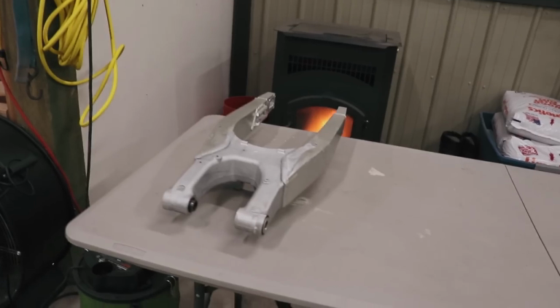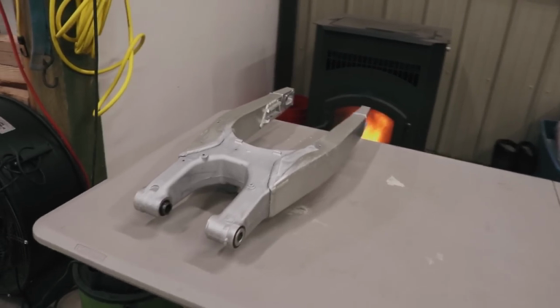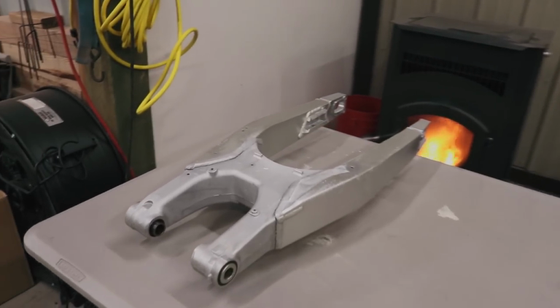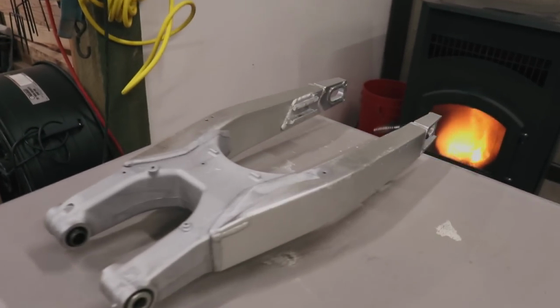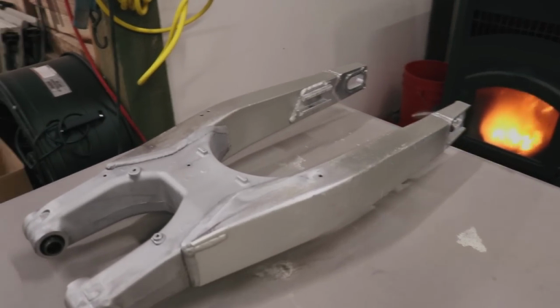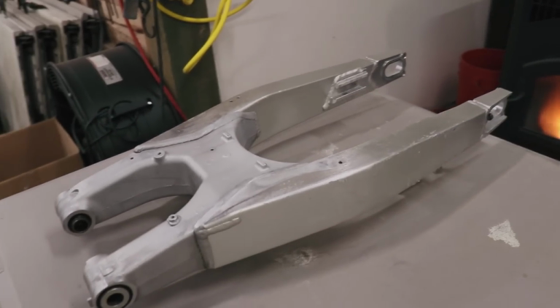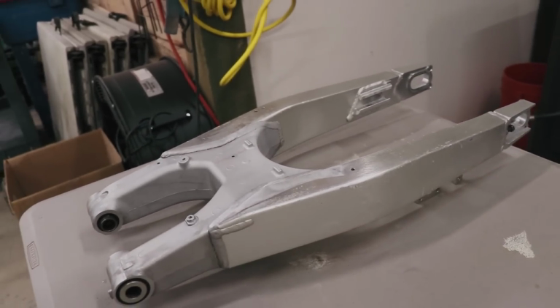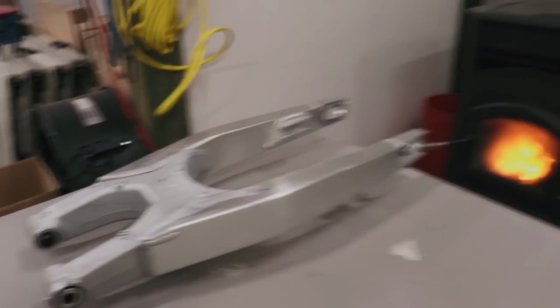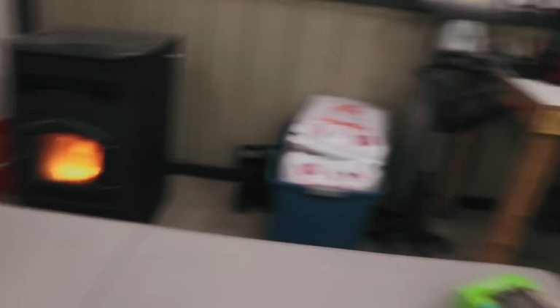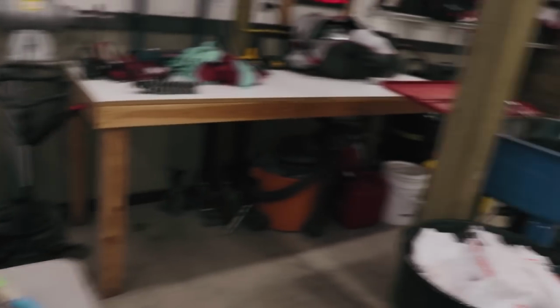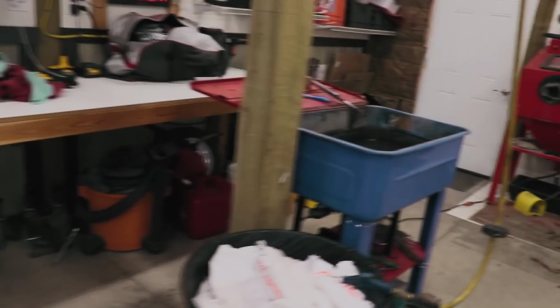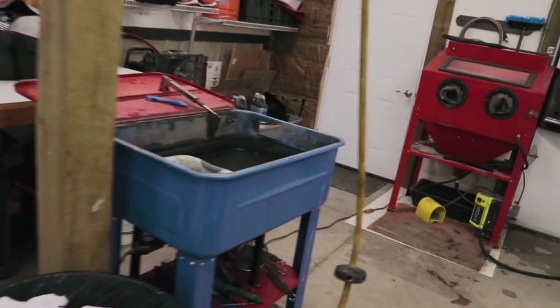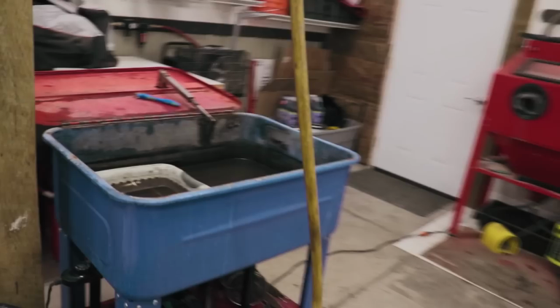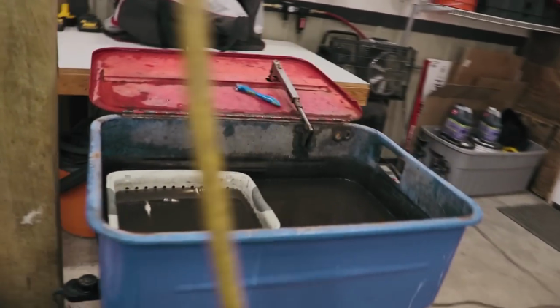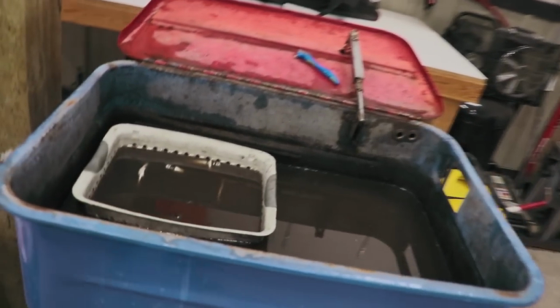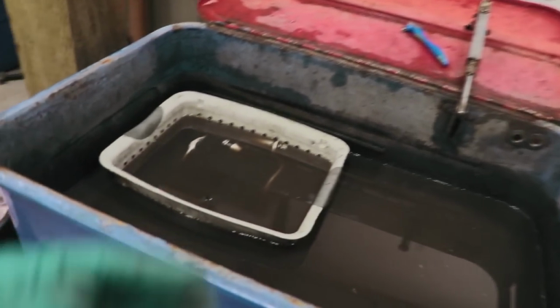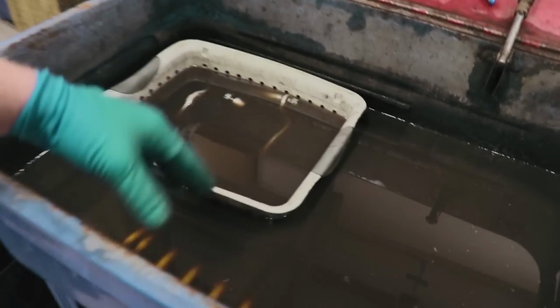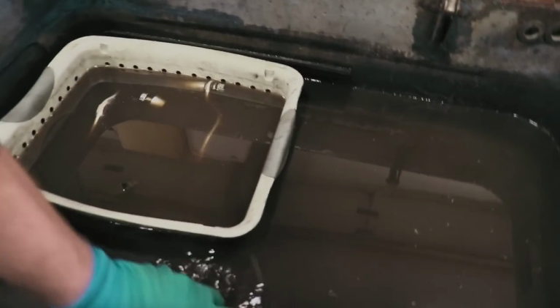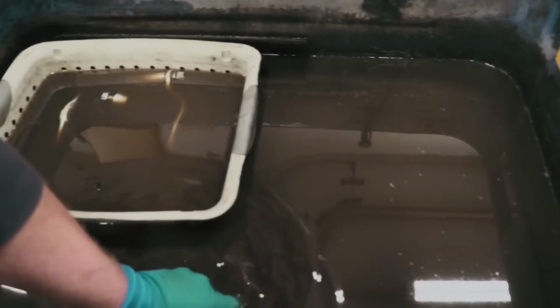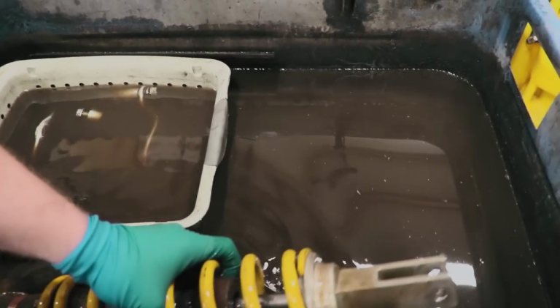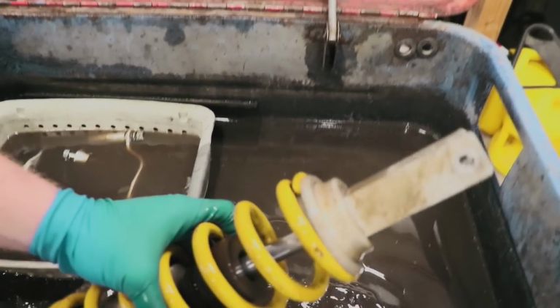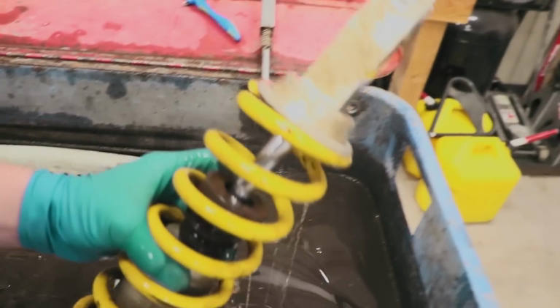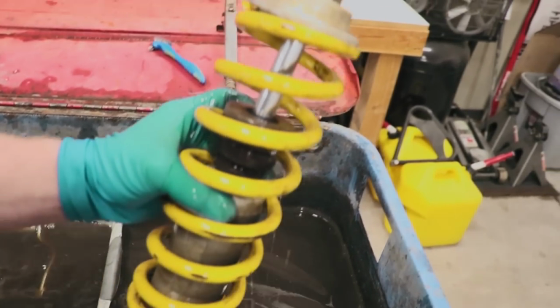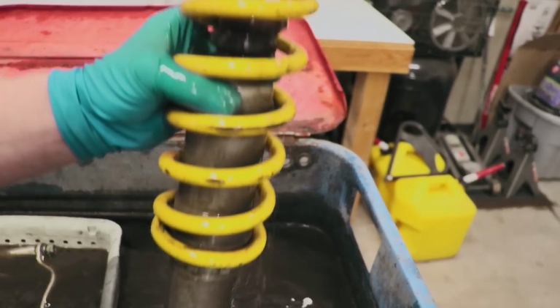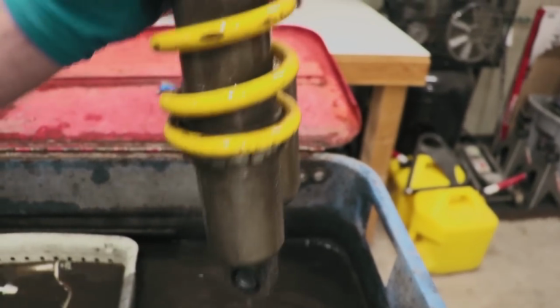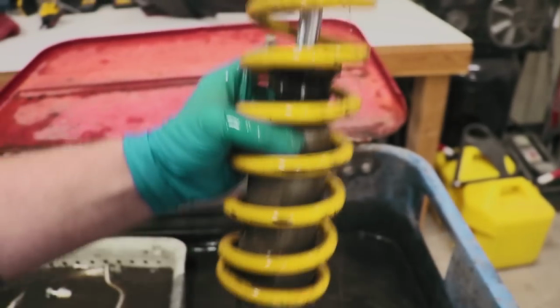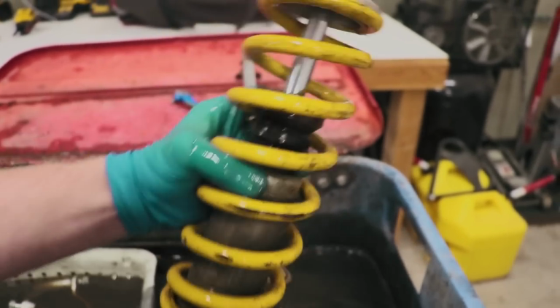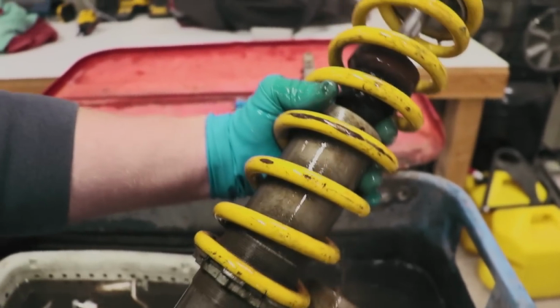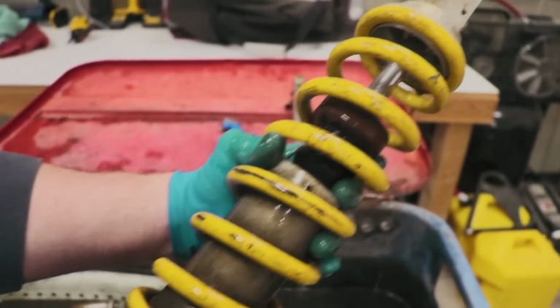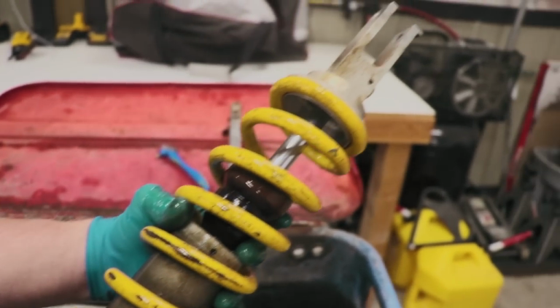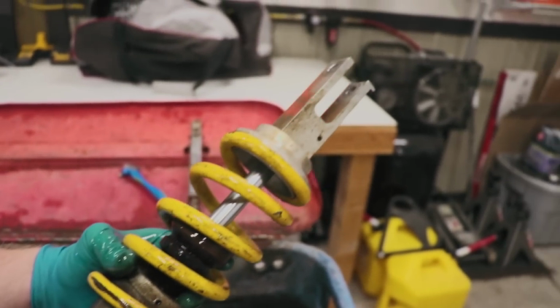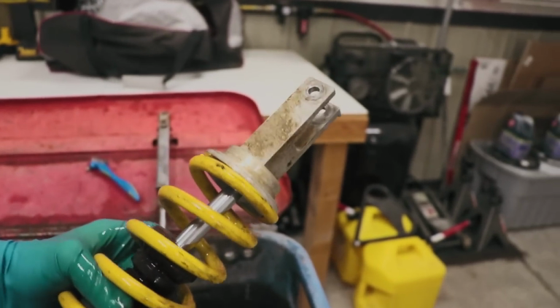The swing arm is all done and it is looking mint. I'm going to move on to the shock now — it's been soaking for a while. Oh yeah, she's going to clean up real nice.